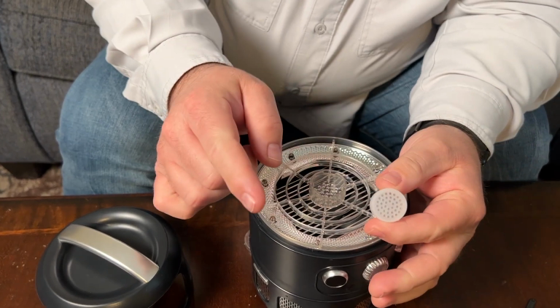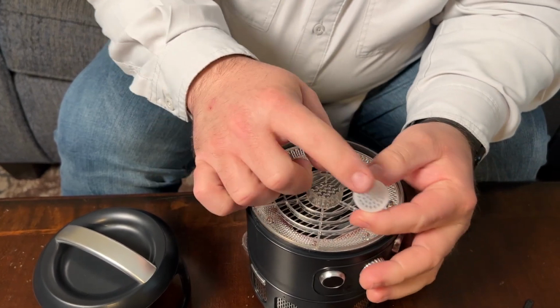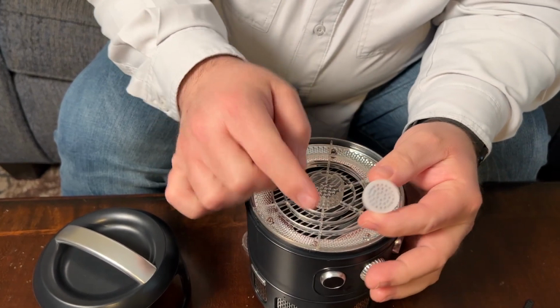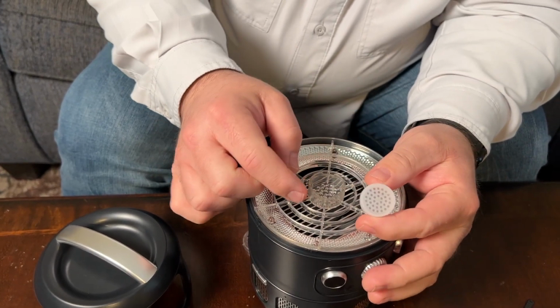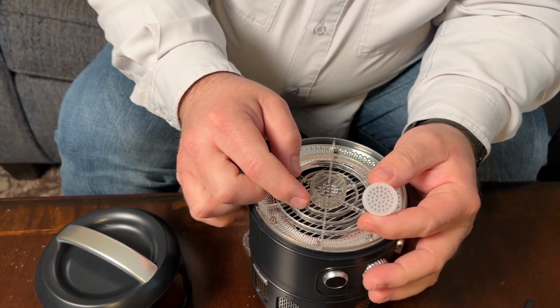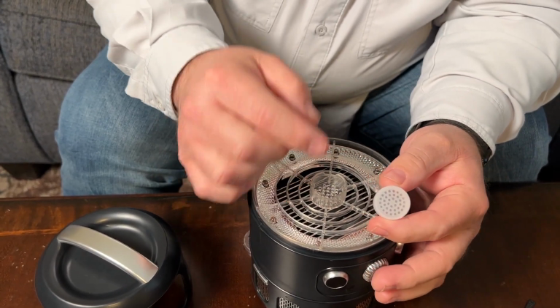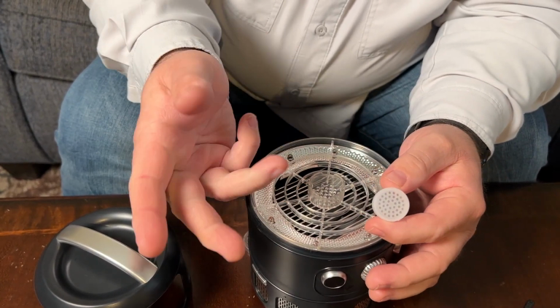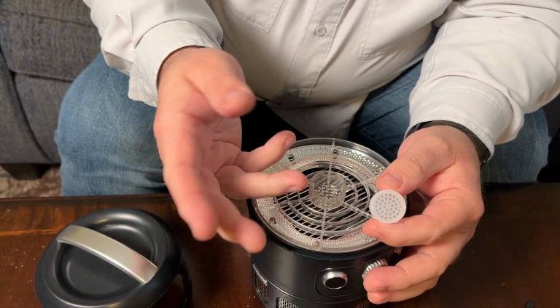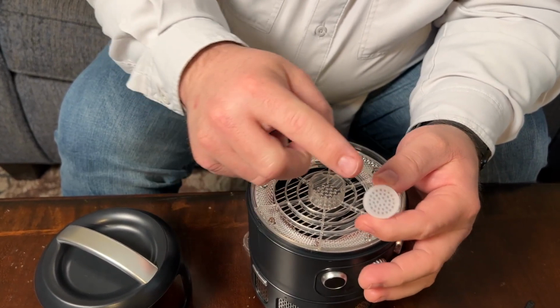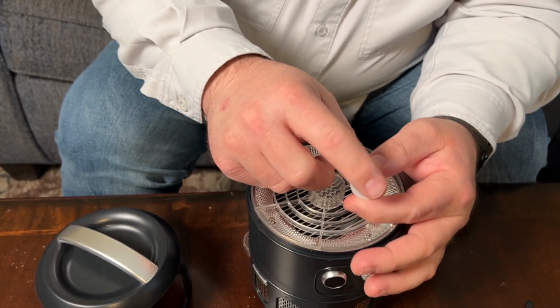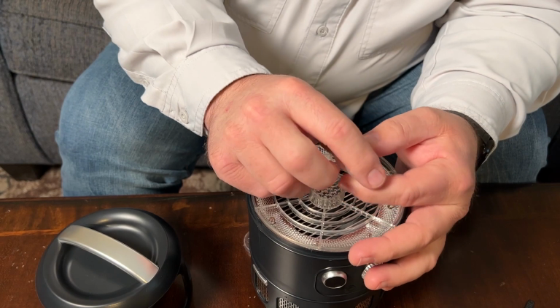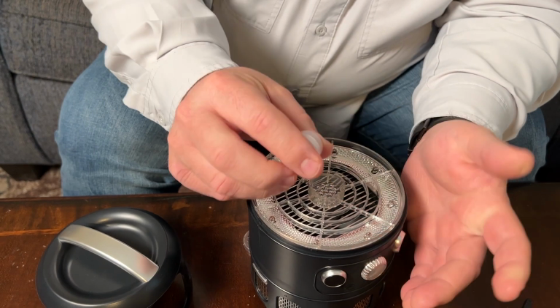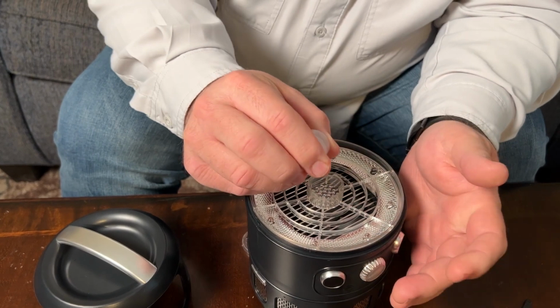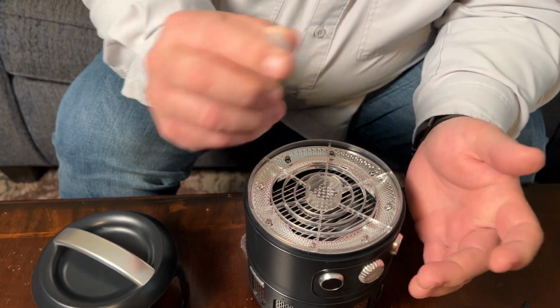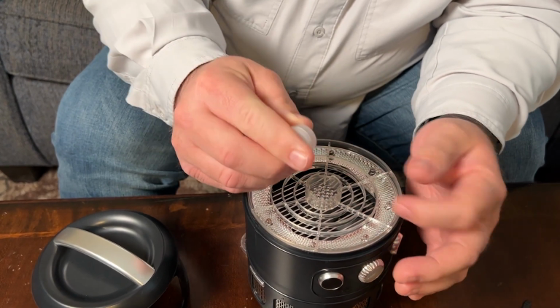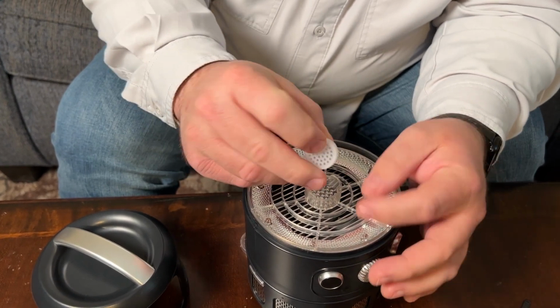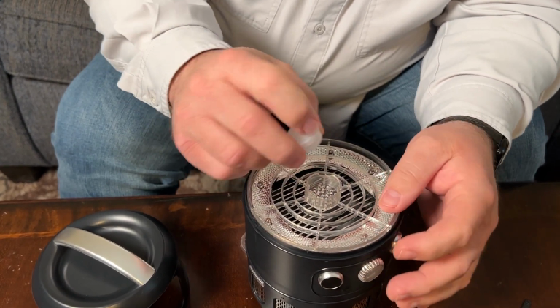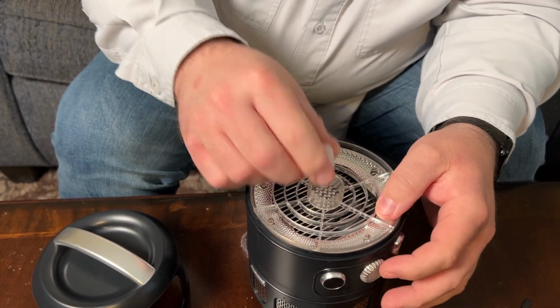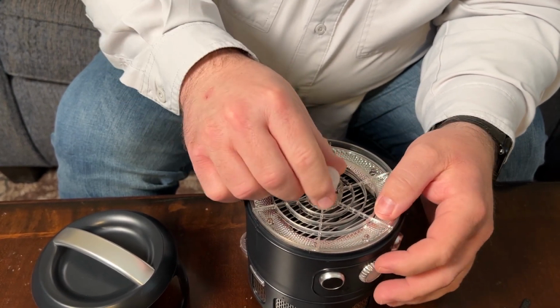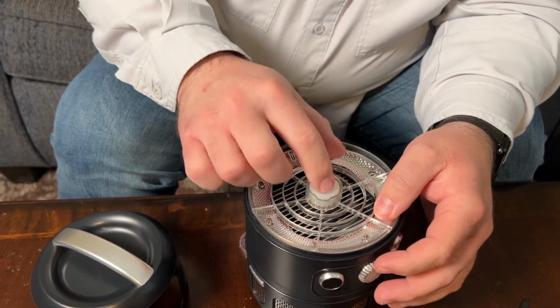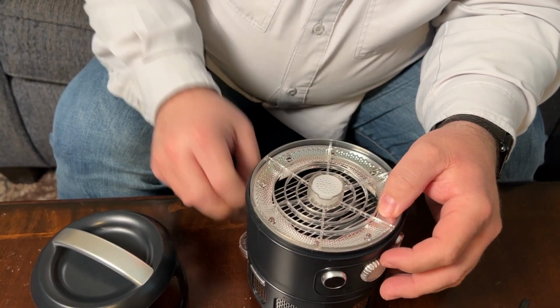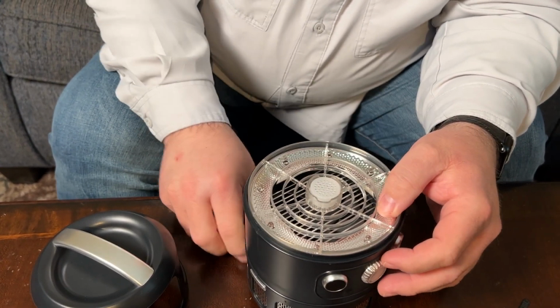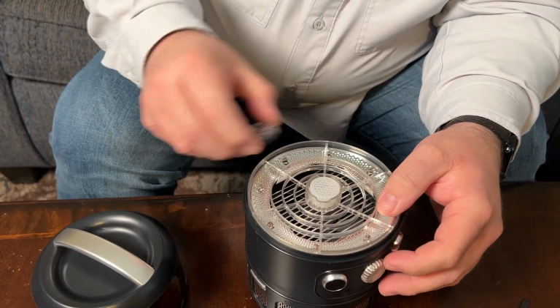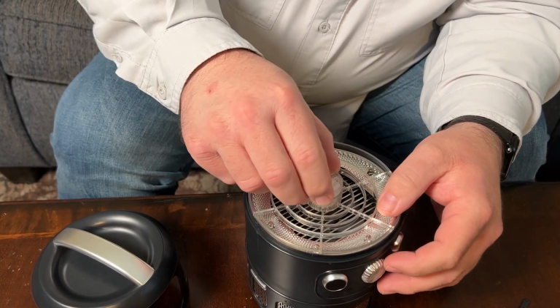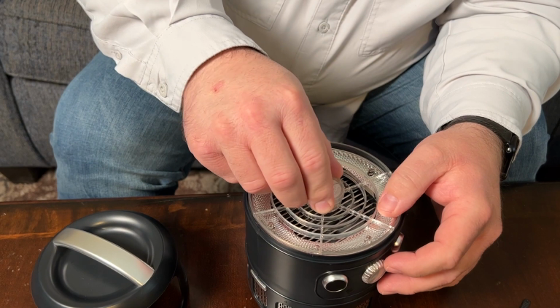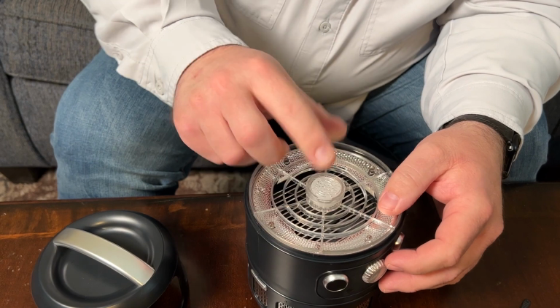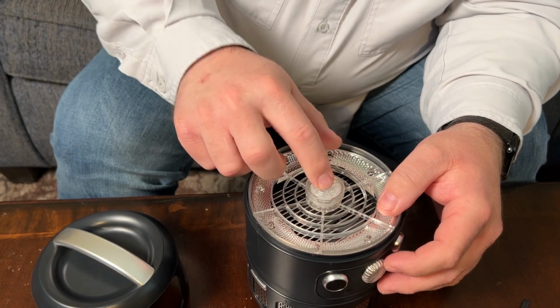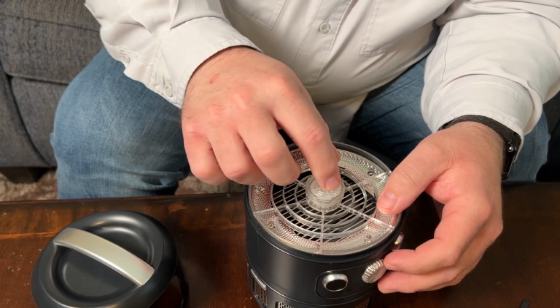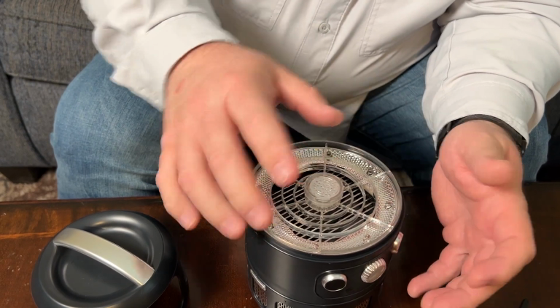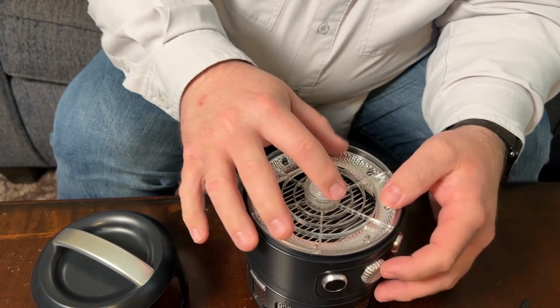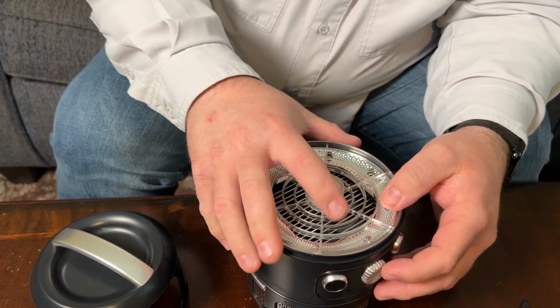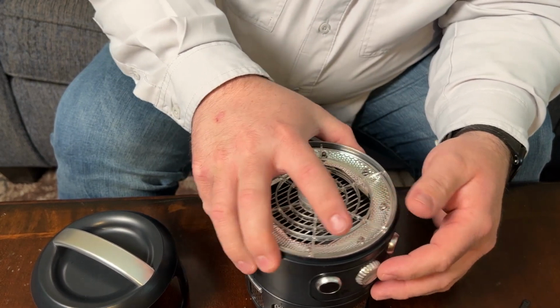The bait that we're going to use is apple cider vinegar. This is supposed to attract mosquitoes. You're just going to place that in here and put that back on top of it so that it doesn't fall out.